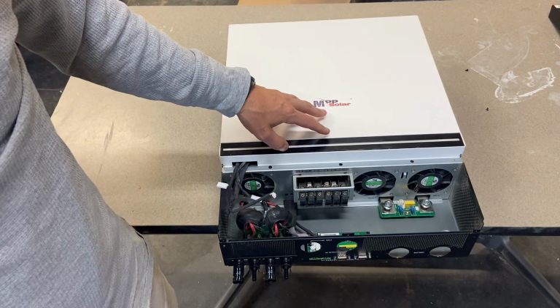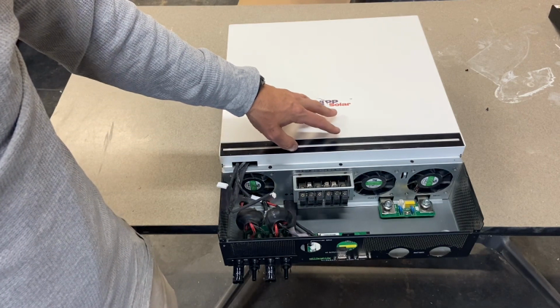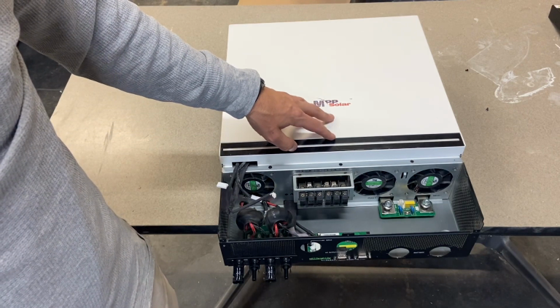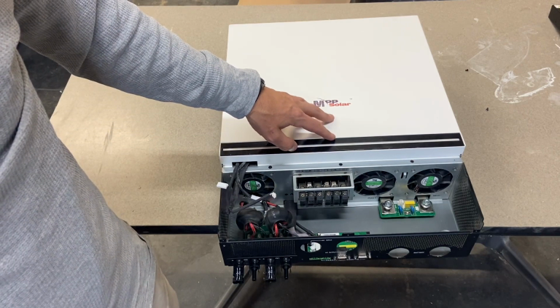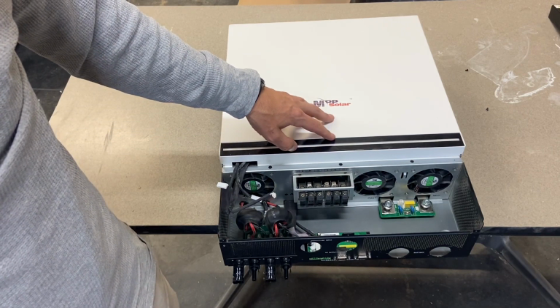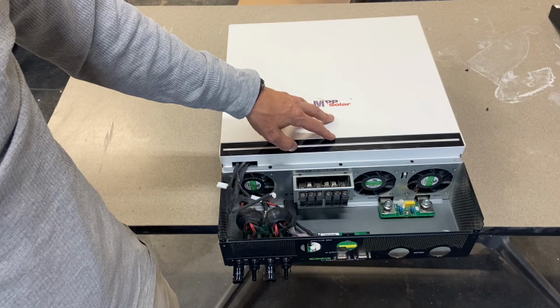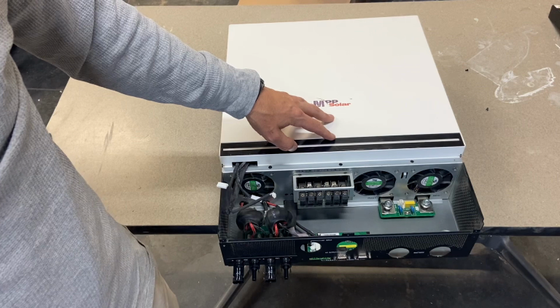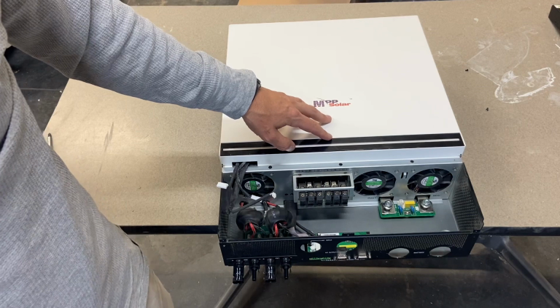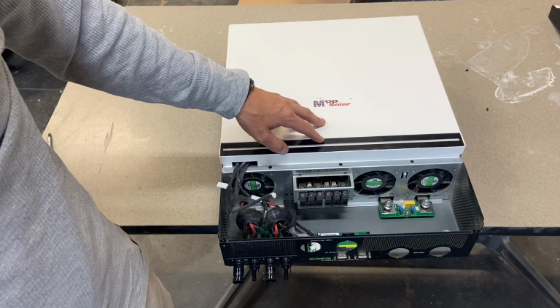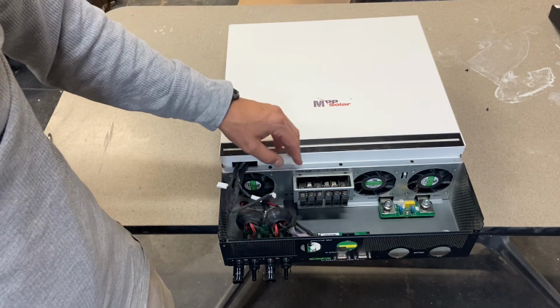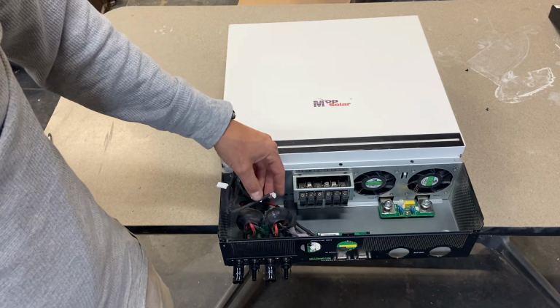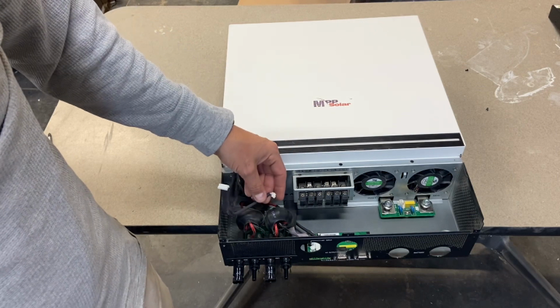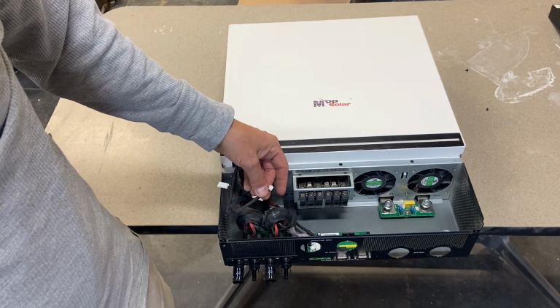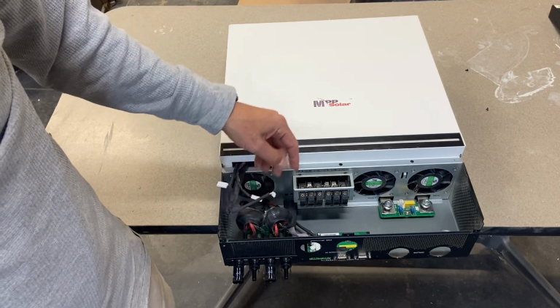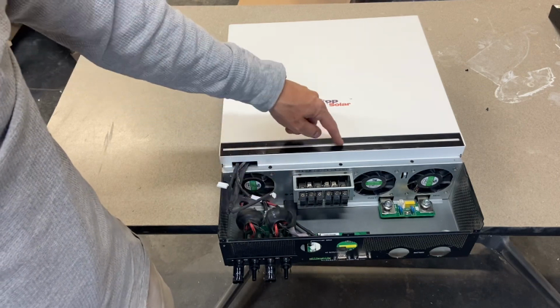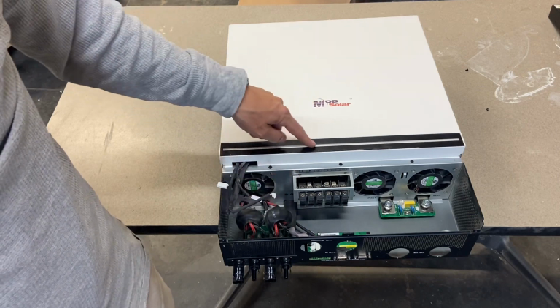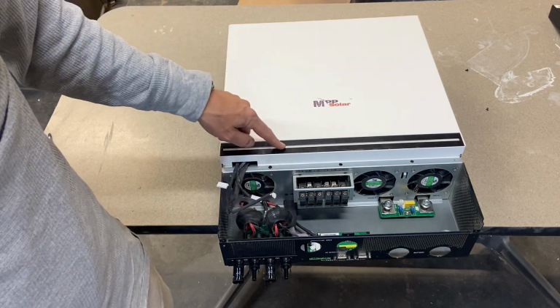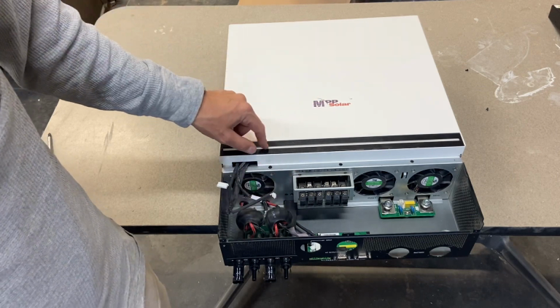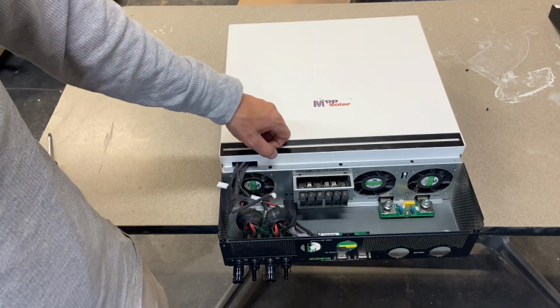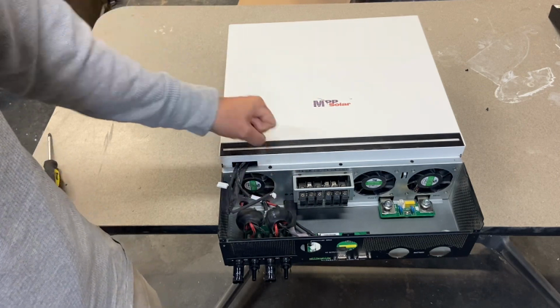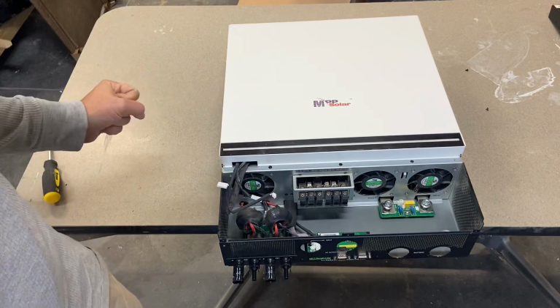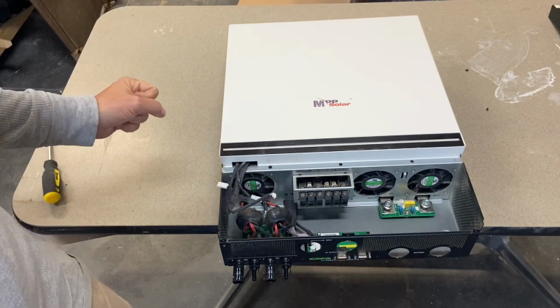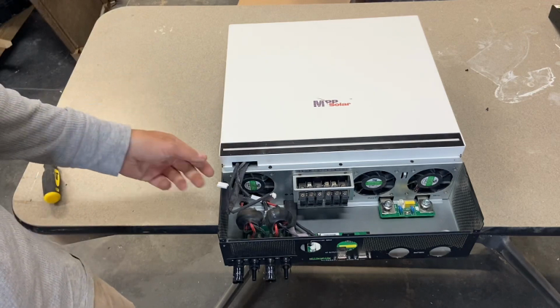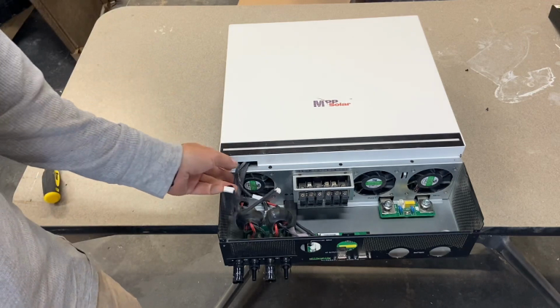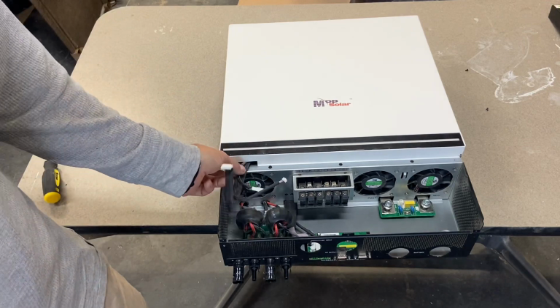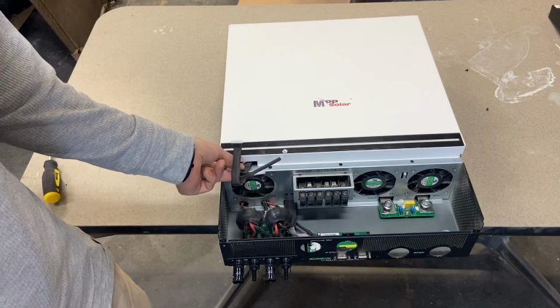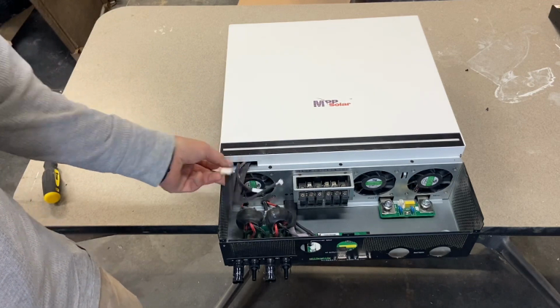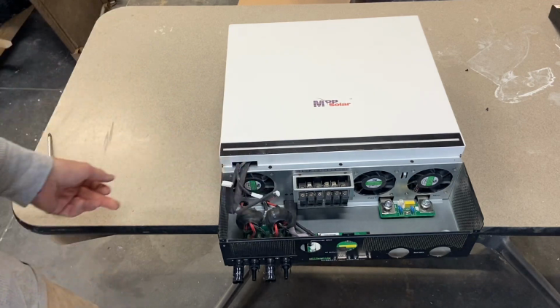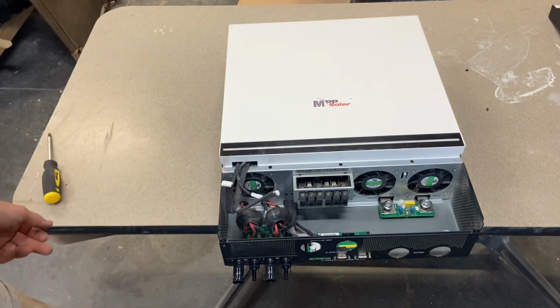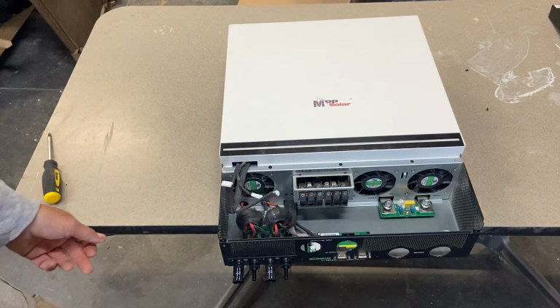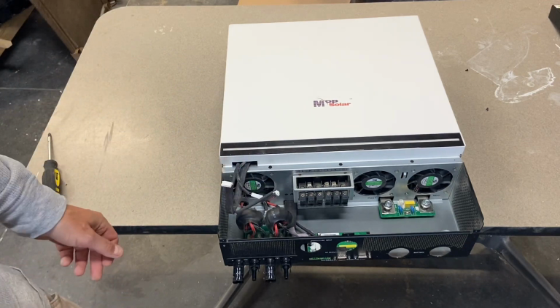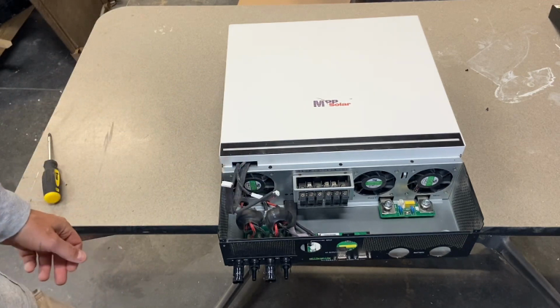When you remove the cover, the biggest thing to pay attention to is there is a power supply to the LED bar, so you don't want to stretch that and just rip it off. Be careful with these wires.